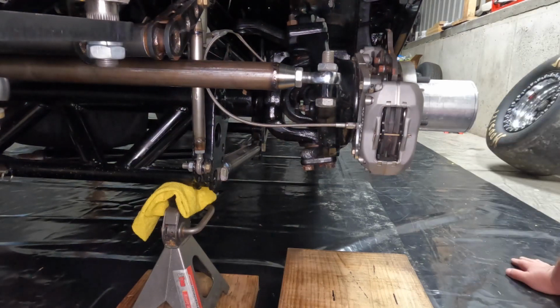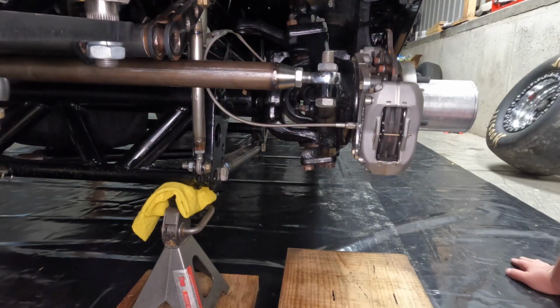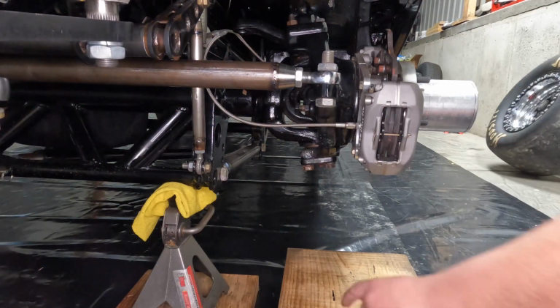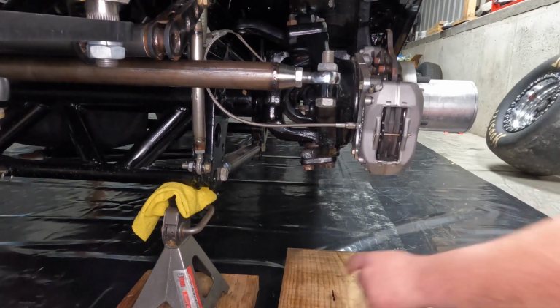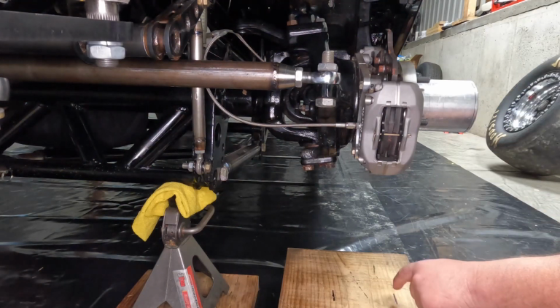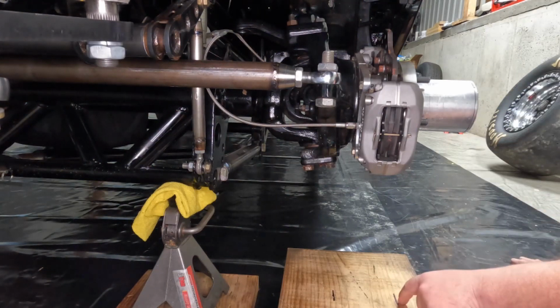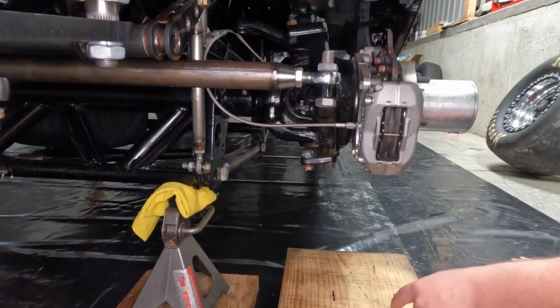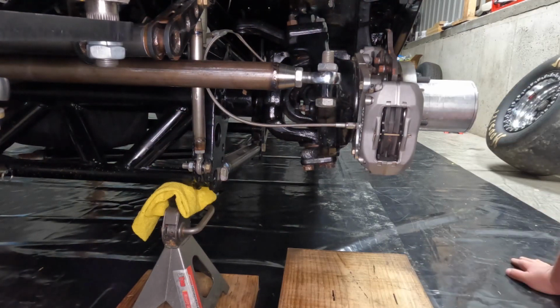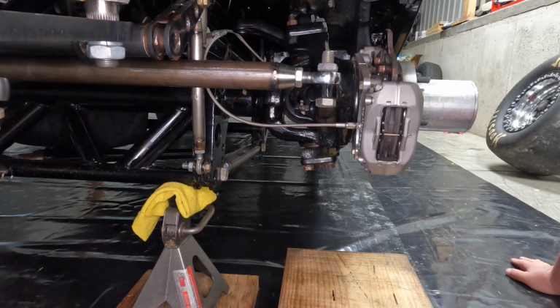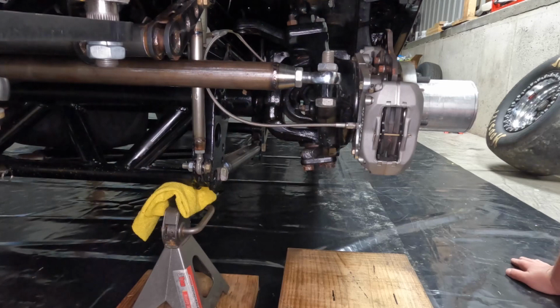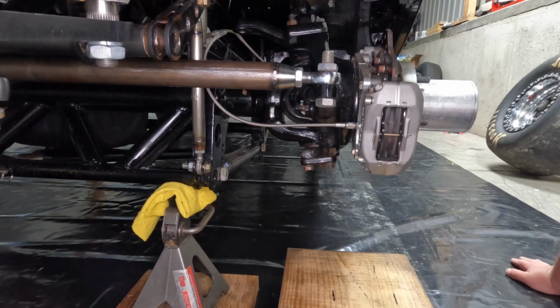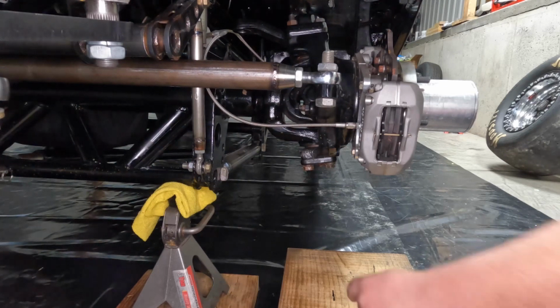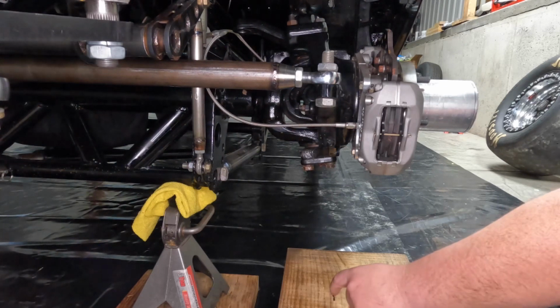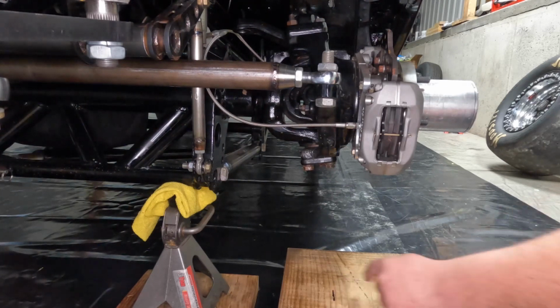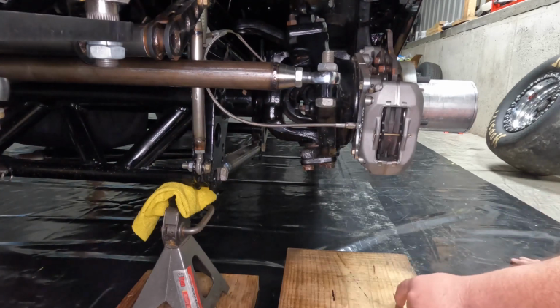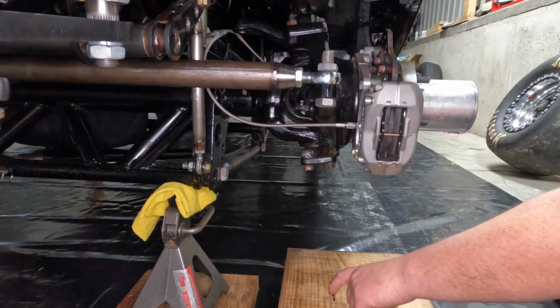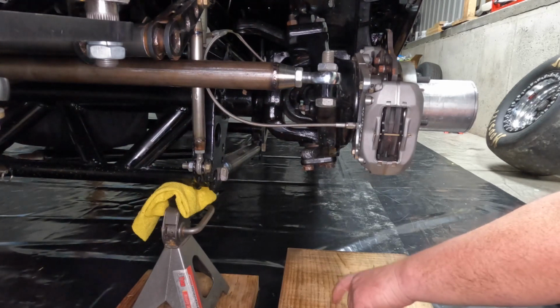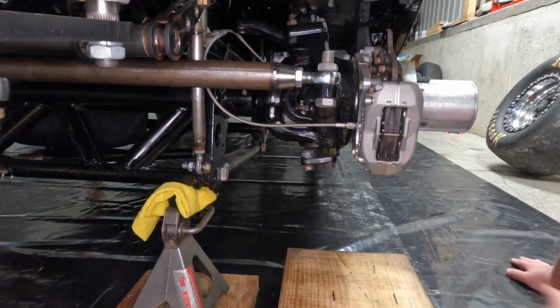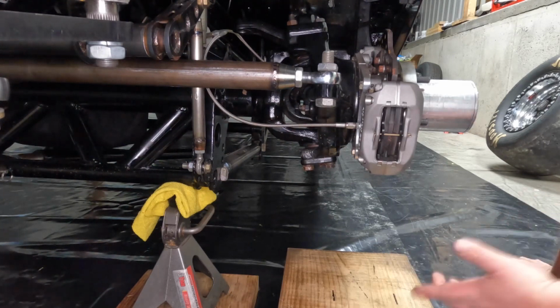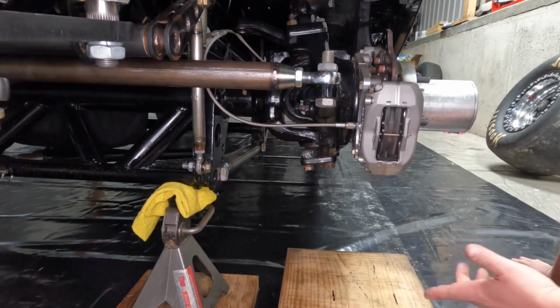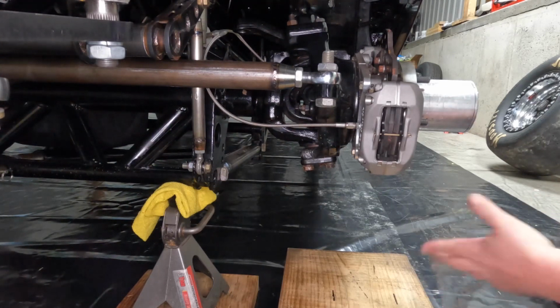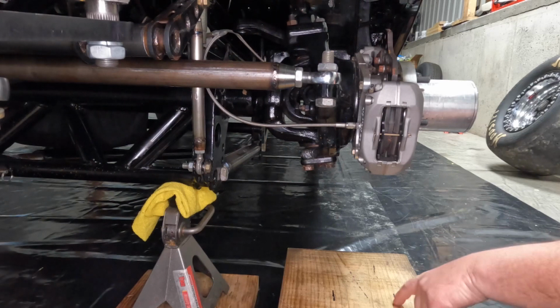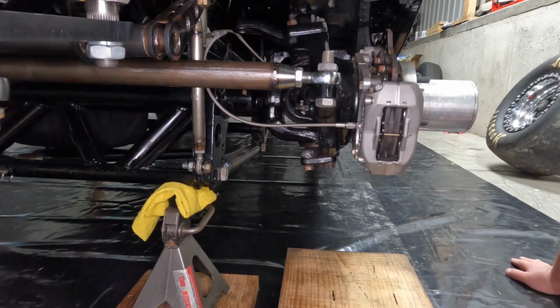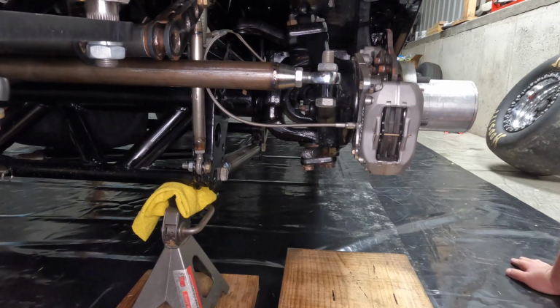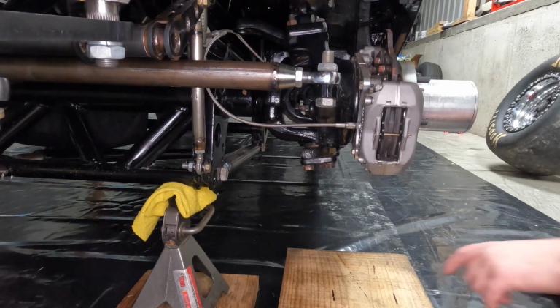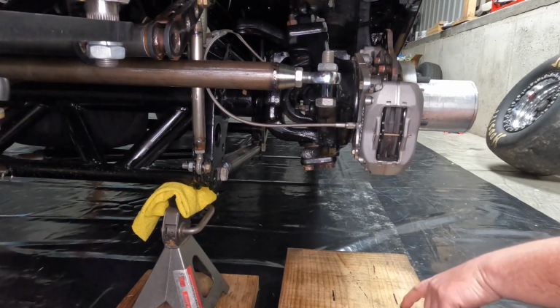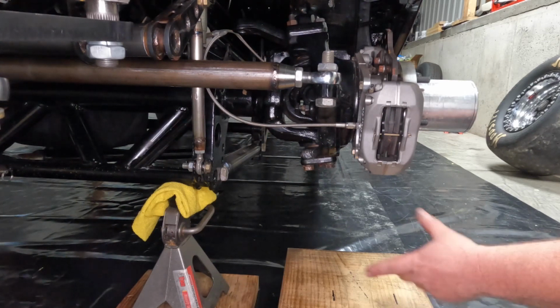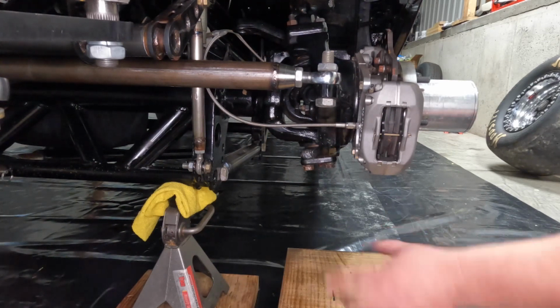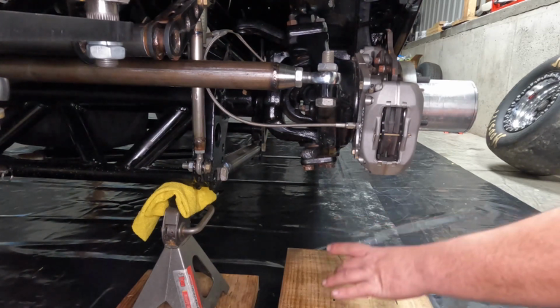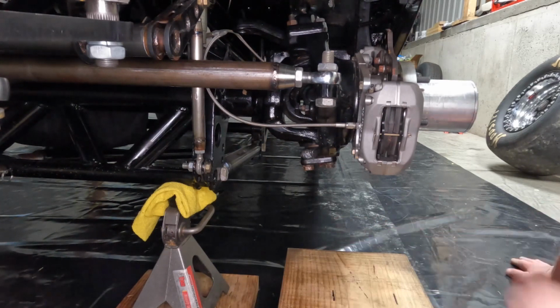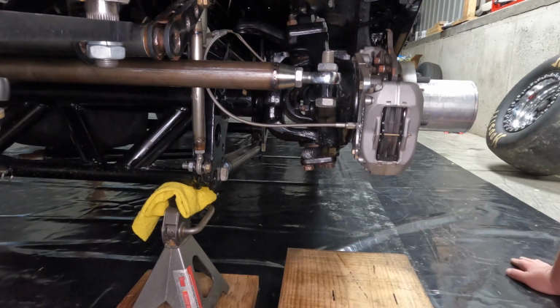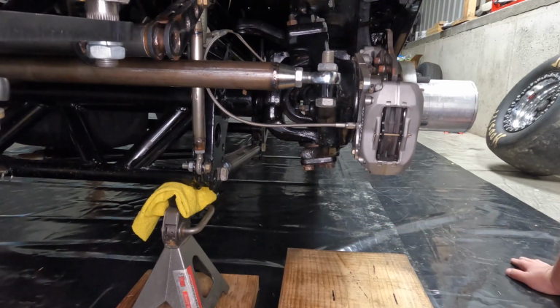With the wheel back out of the way, we now have two marks on the board. Take your tape measure and measure the distance between these two marks — in my case that is four and a half inches. That tells us that we have a four and a half inch scrub radius.